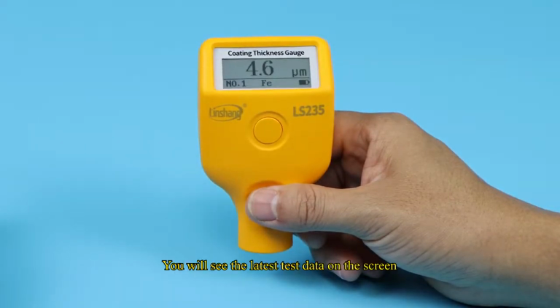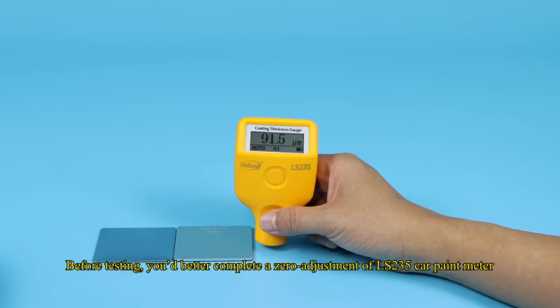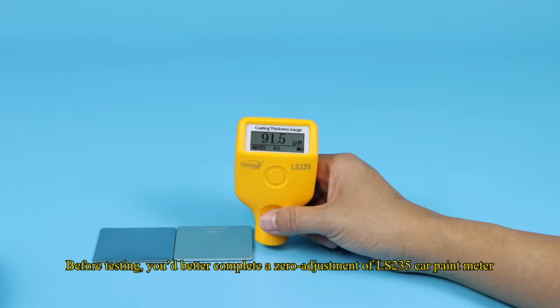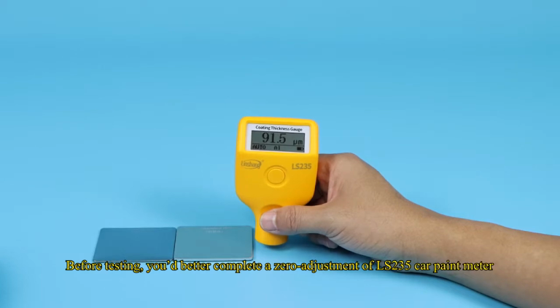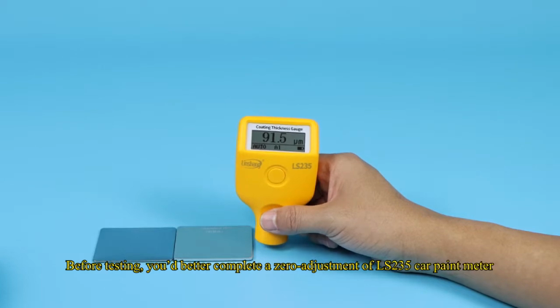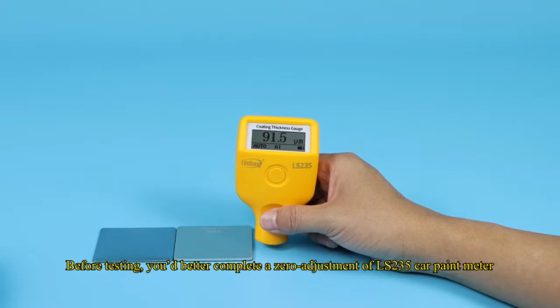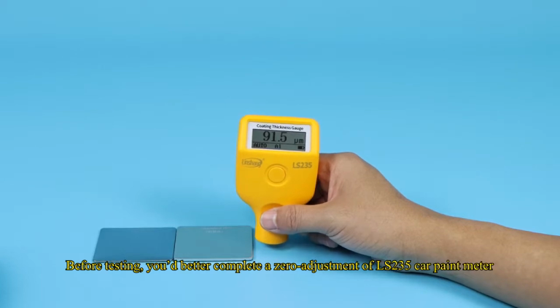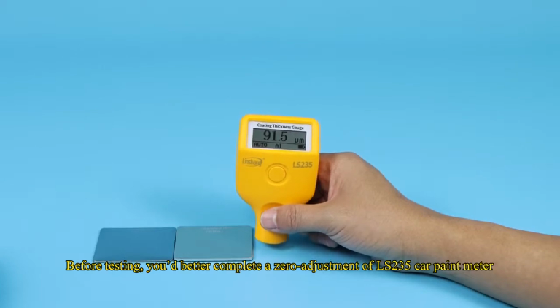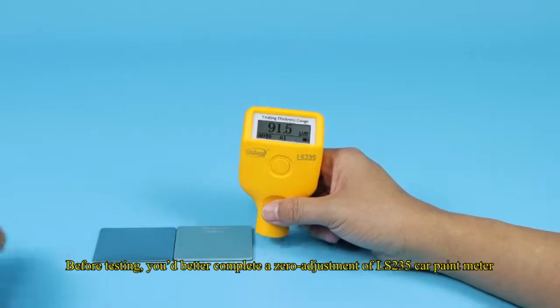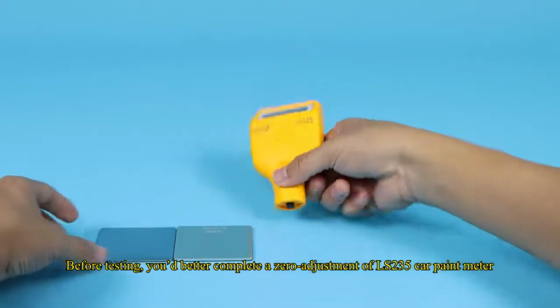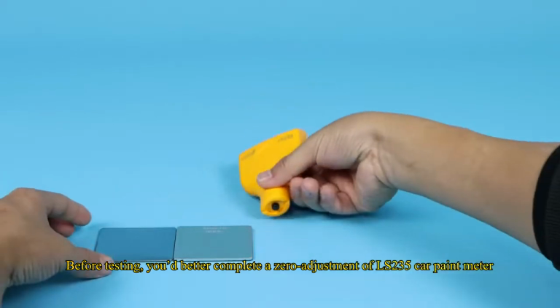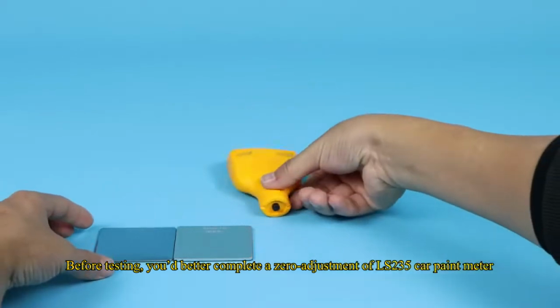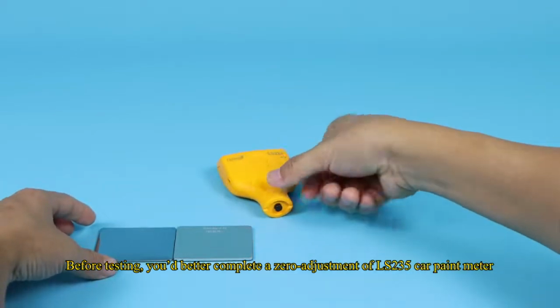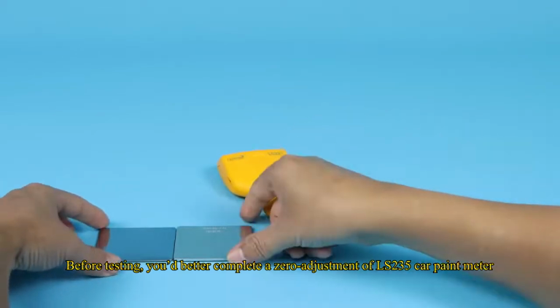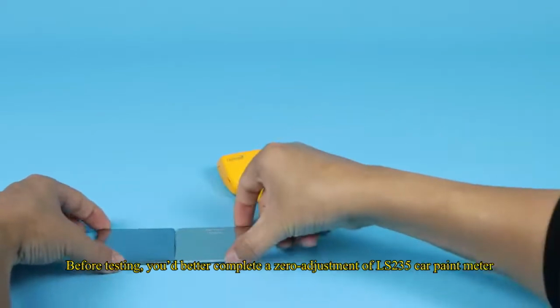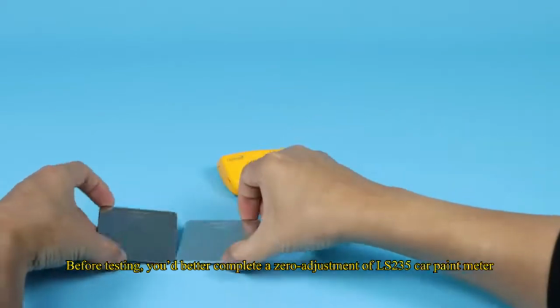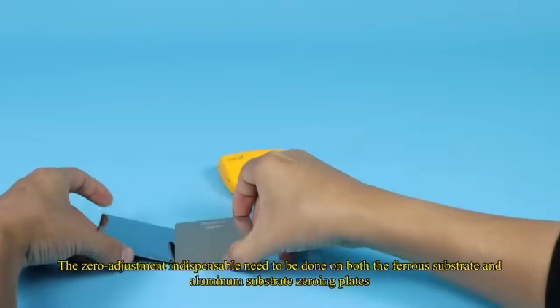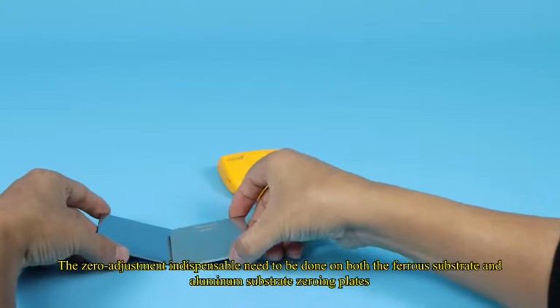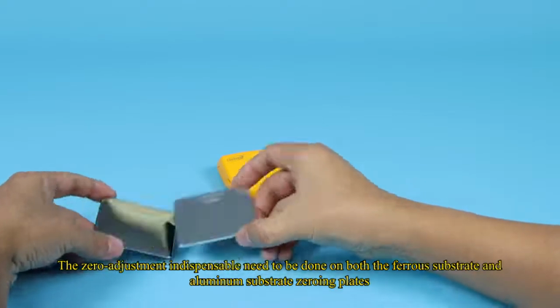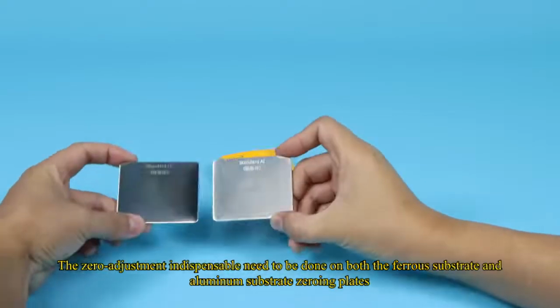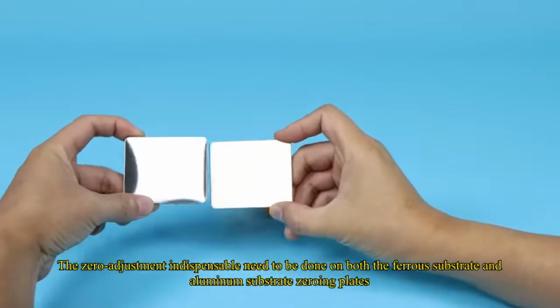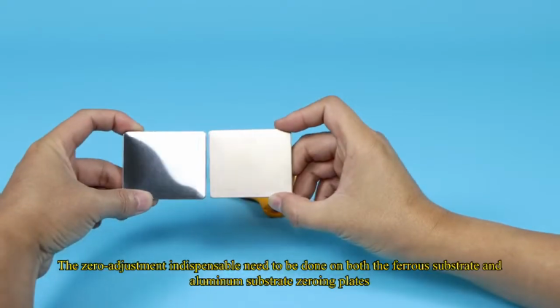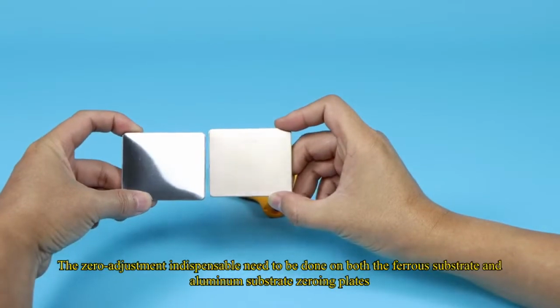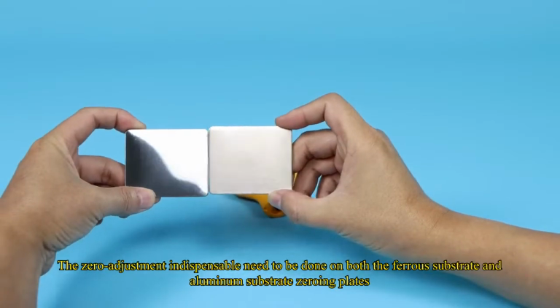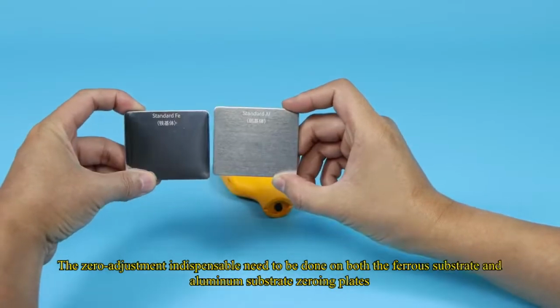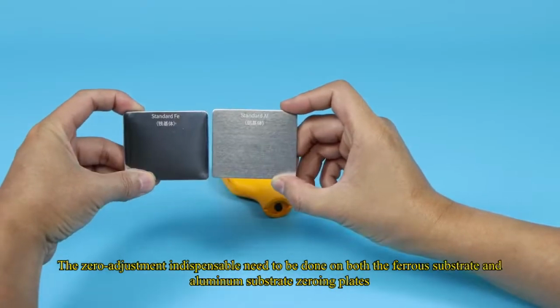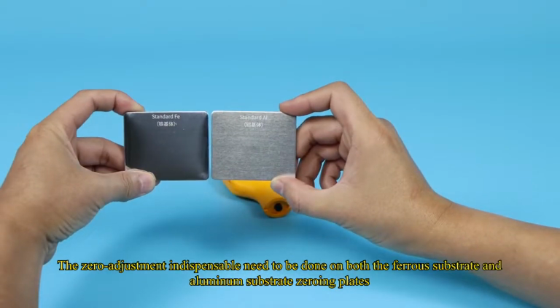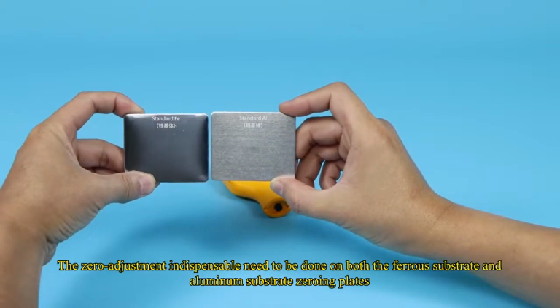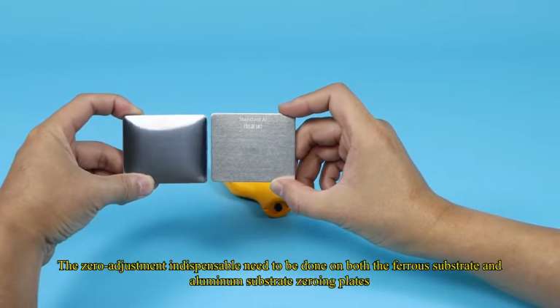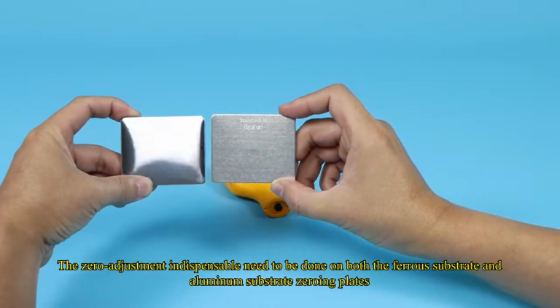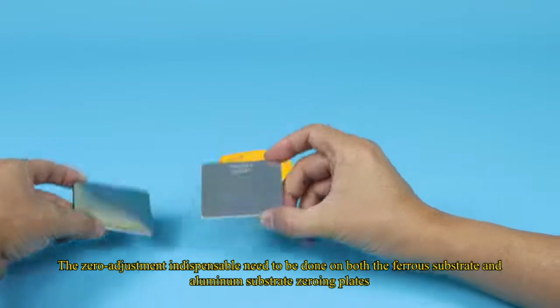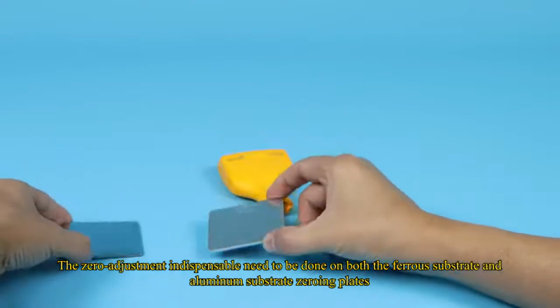Before testing, you'd better complete a zero-adjustment of the LS-235 car paint meter. The zero-adjustment indispensably needs to be done on both the ferrous substrate and aluminum substrate zeroing plates.